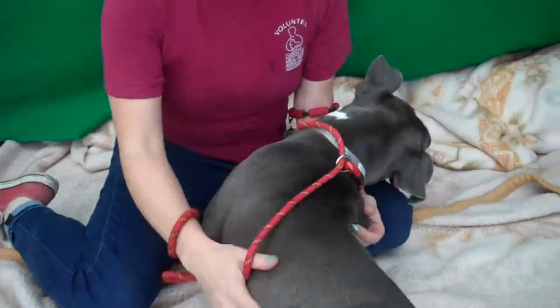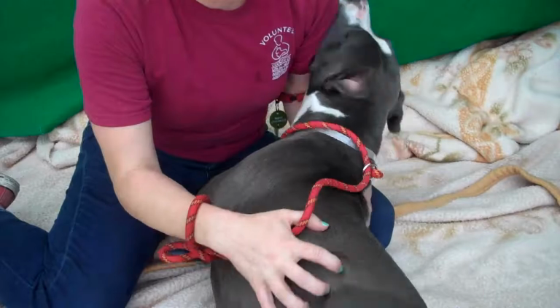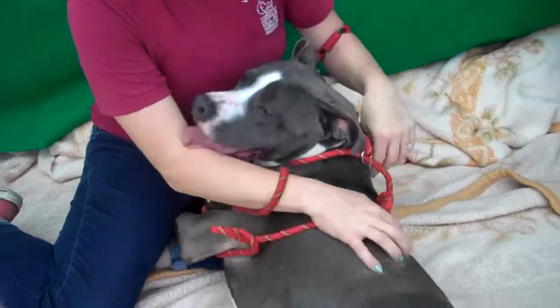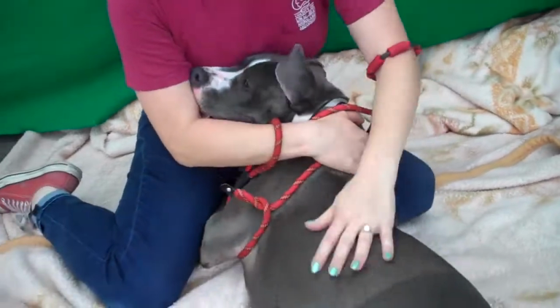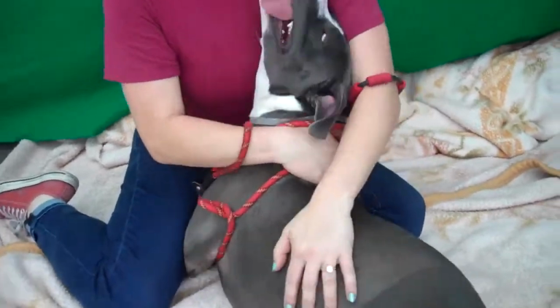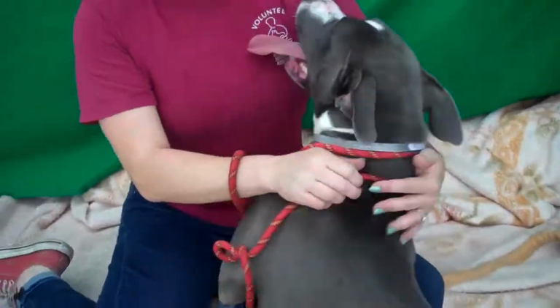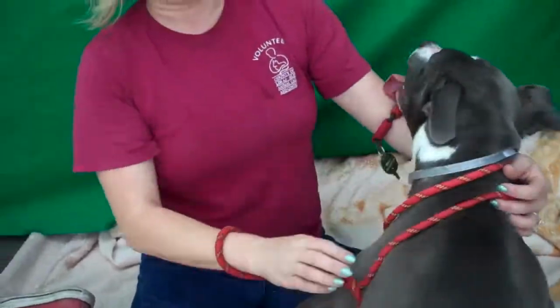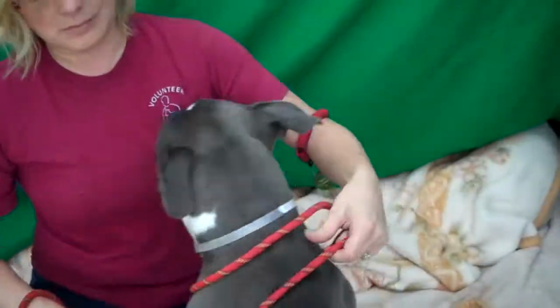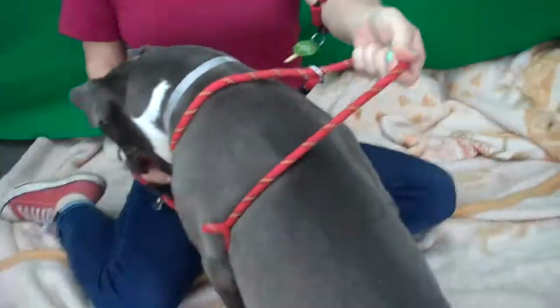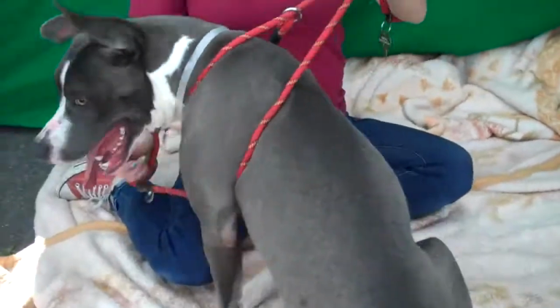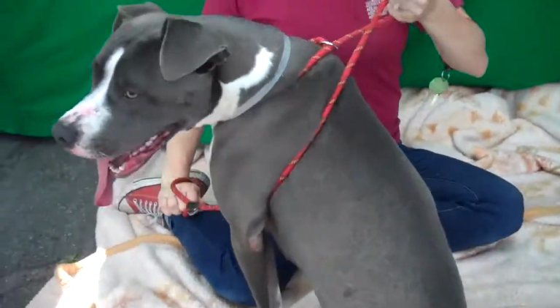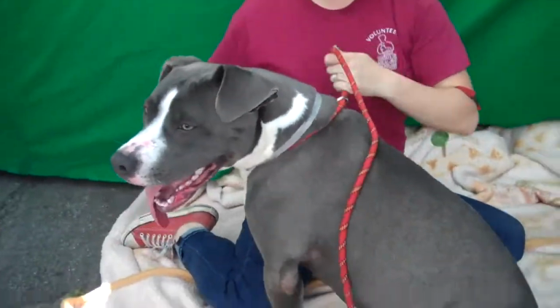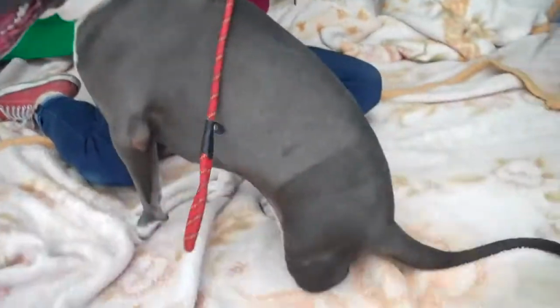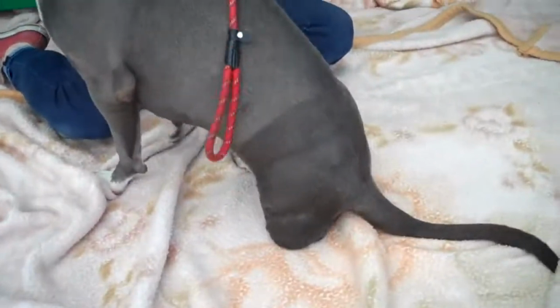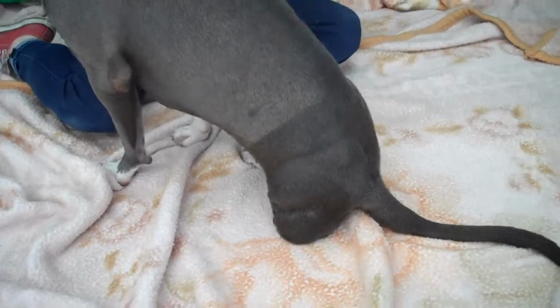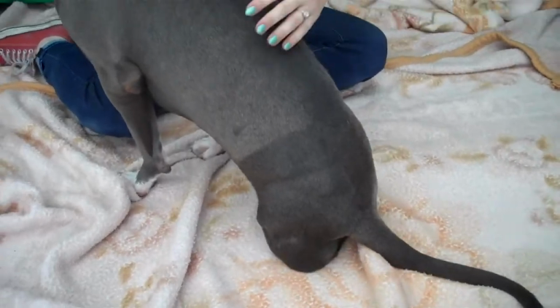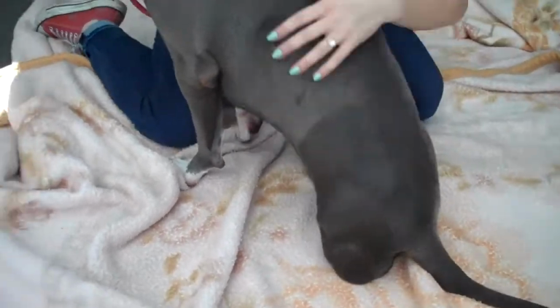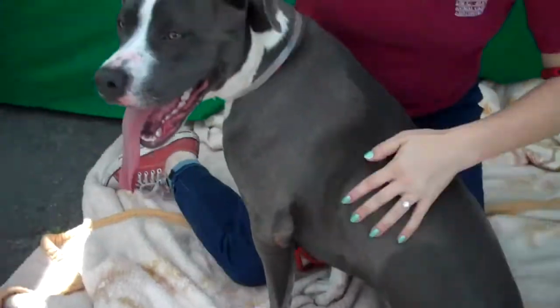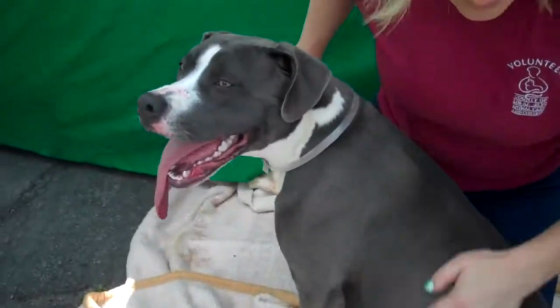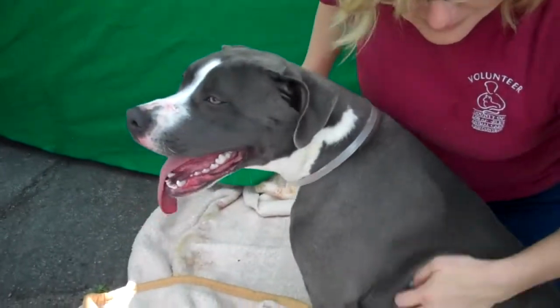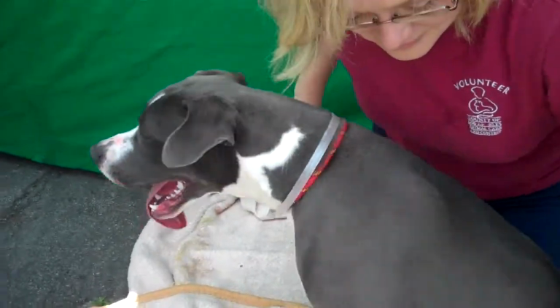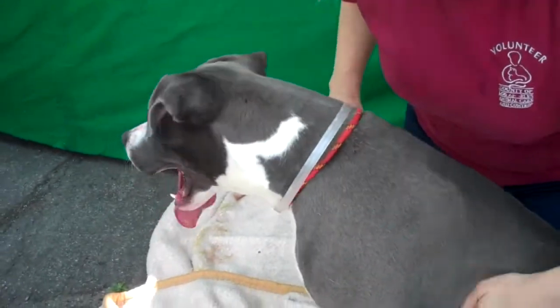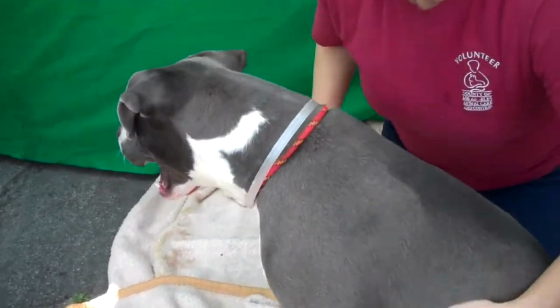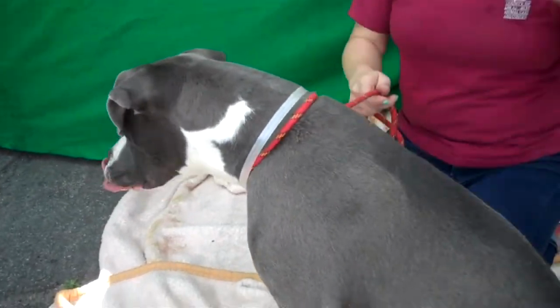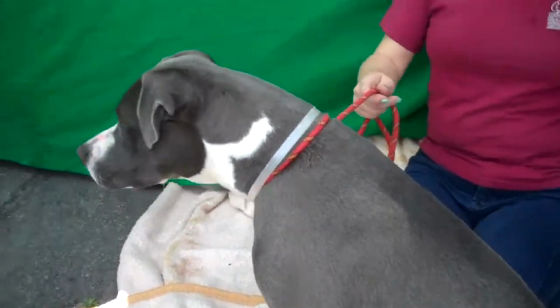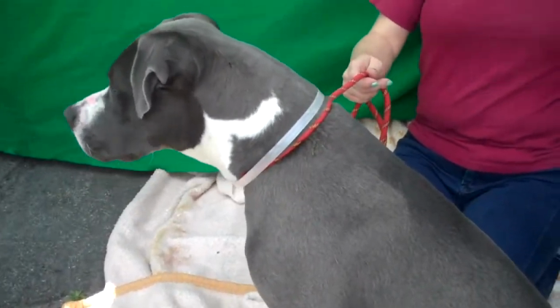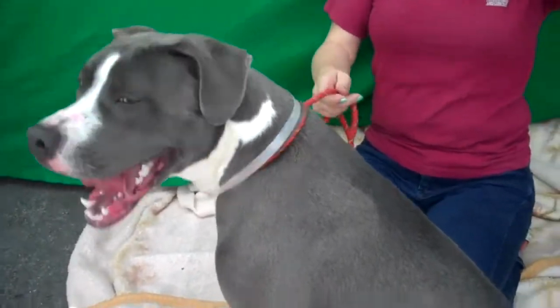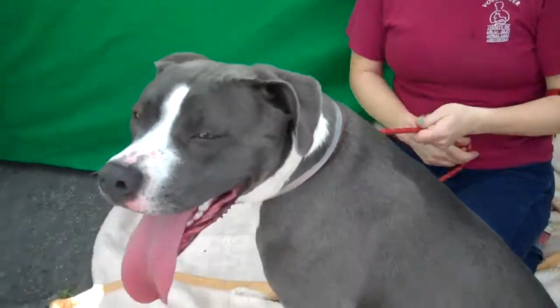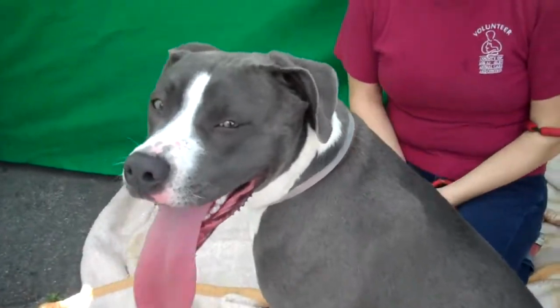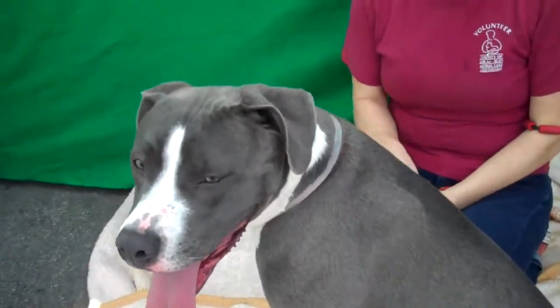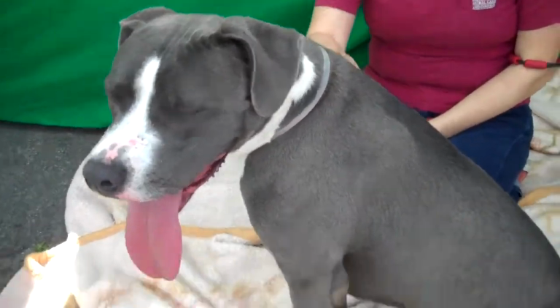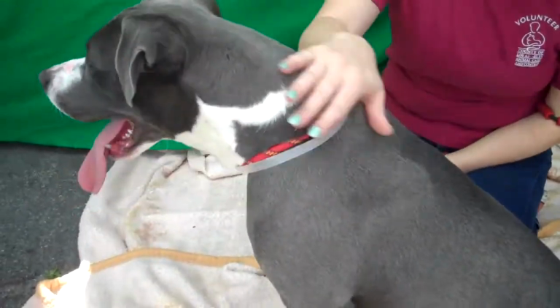Well, technically a stray — she was actually turned in by a vet's office who took care of her. She was traumatized somehow and did lose a leg, so she's a little tripod girl. But she doesn't feel sorry for herself. She just bounds around and she's having a great time.